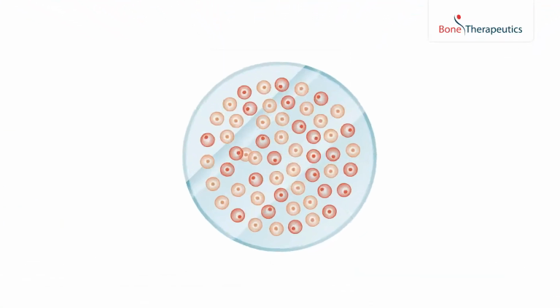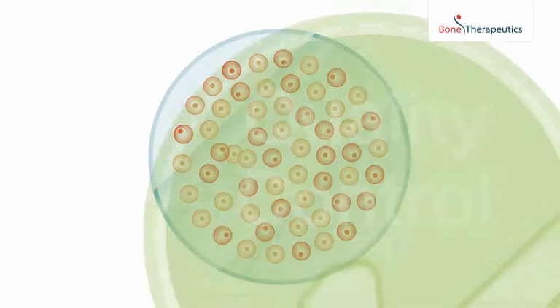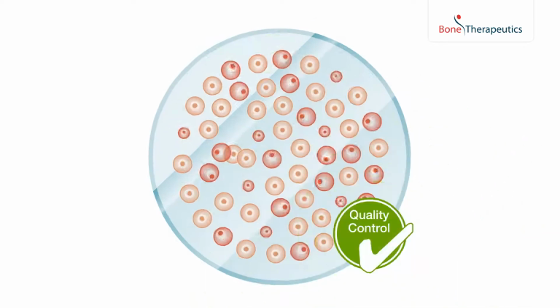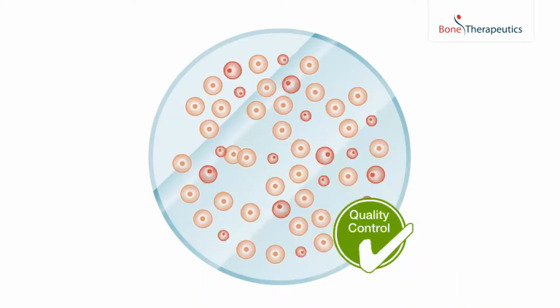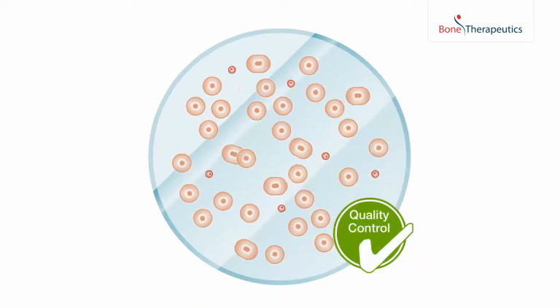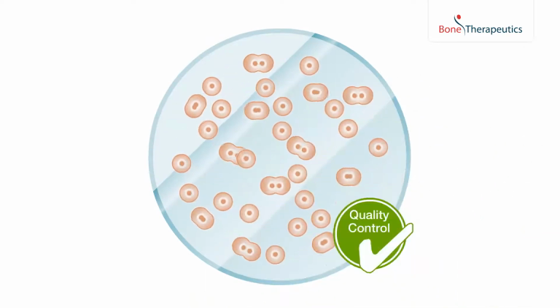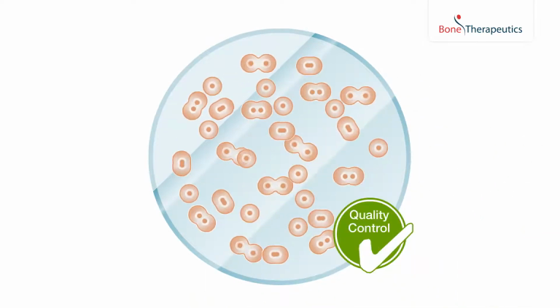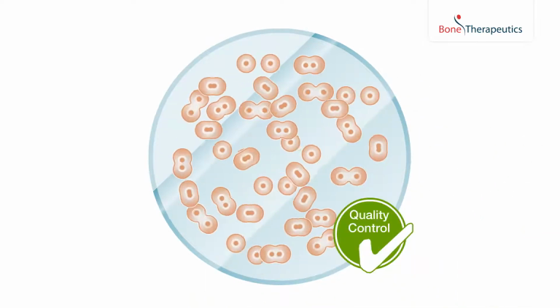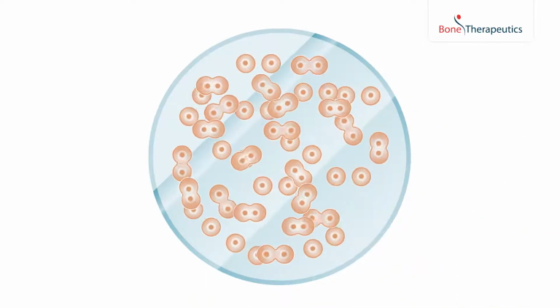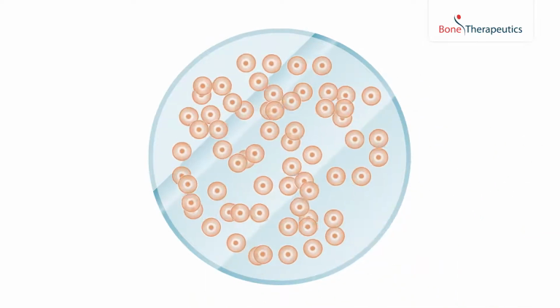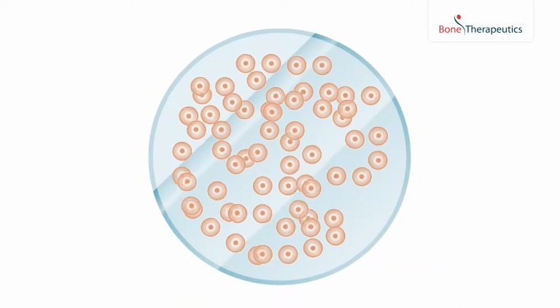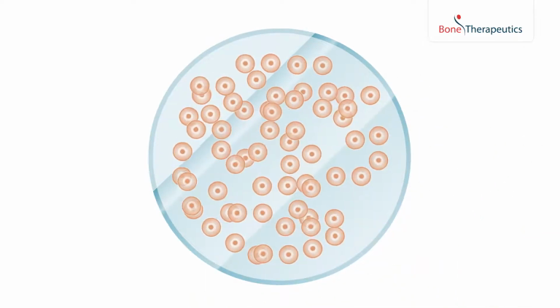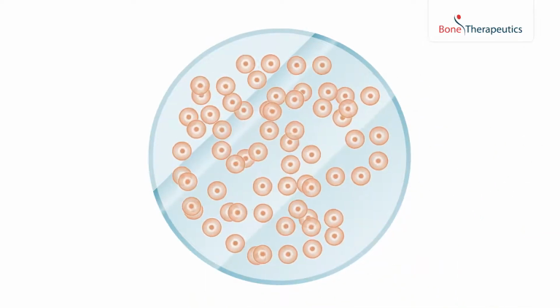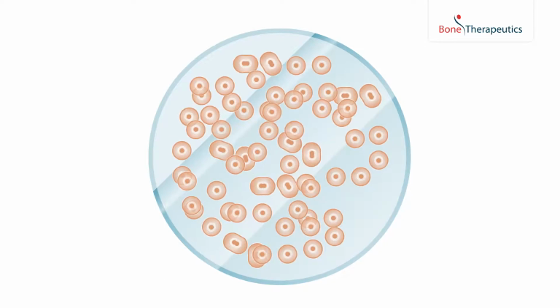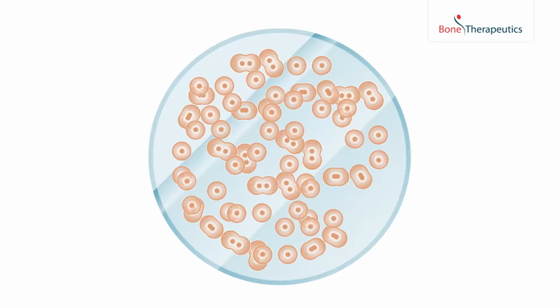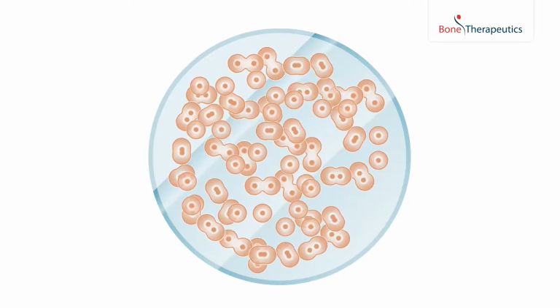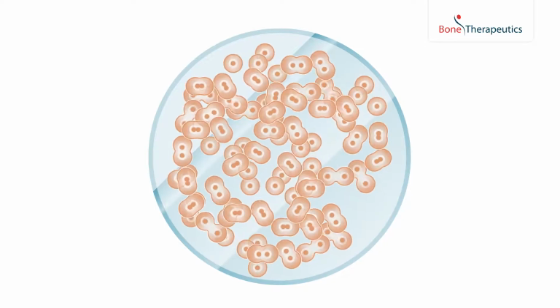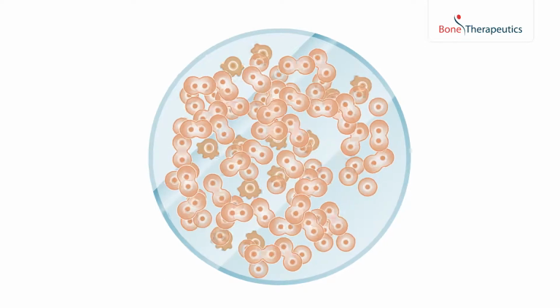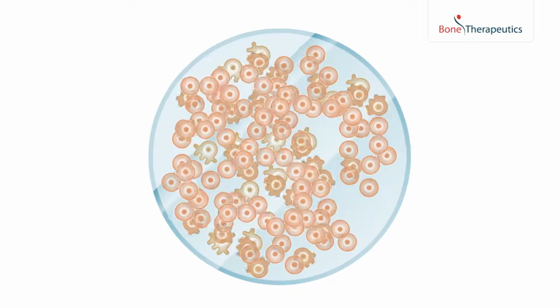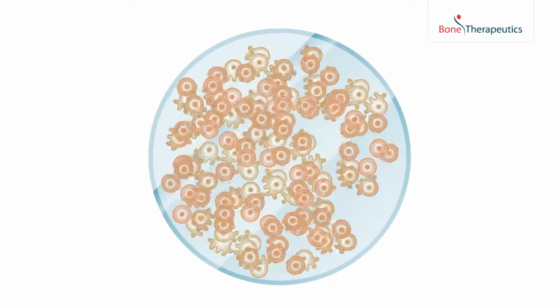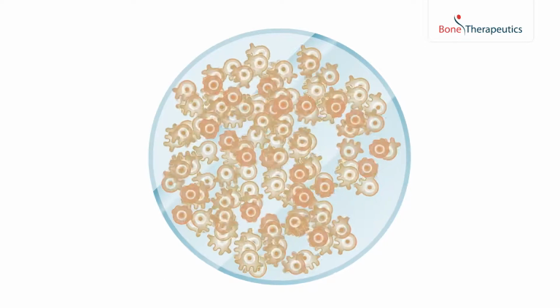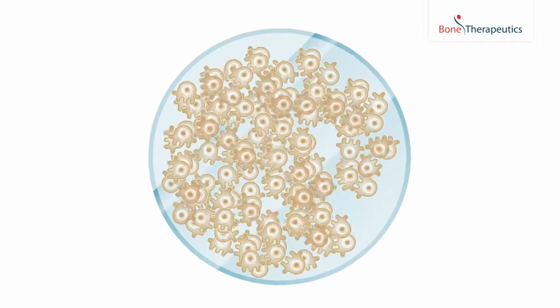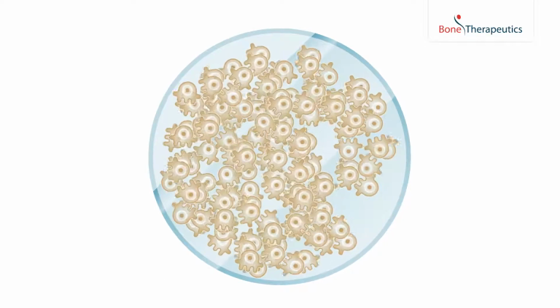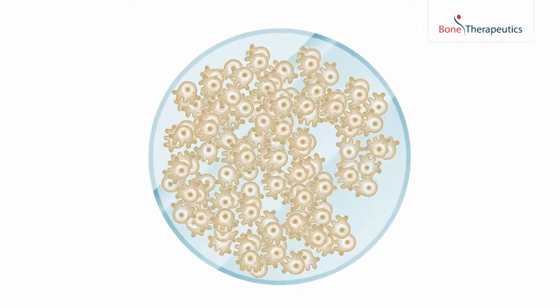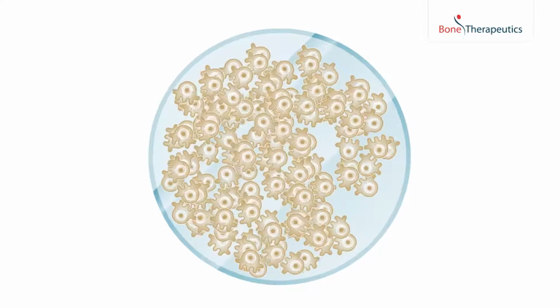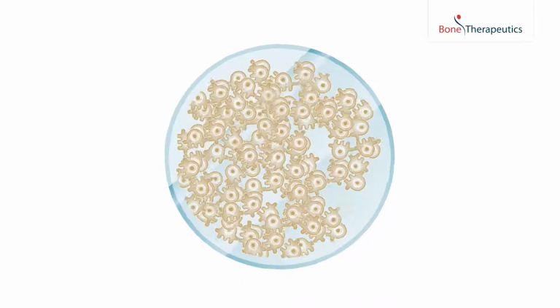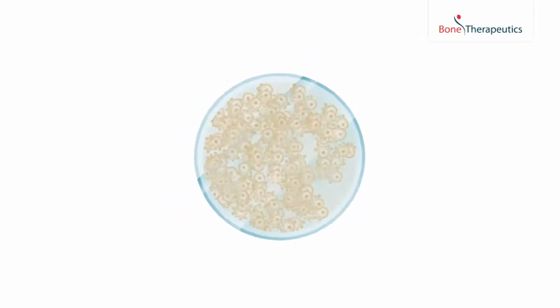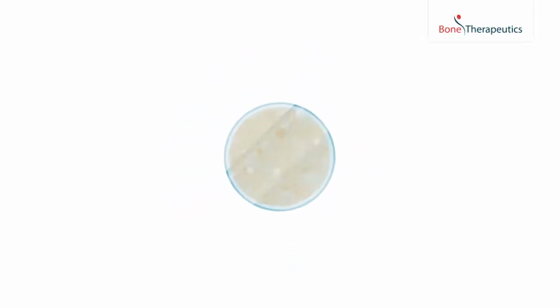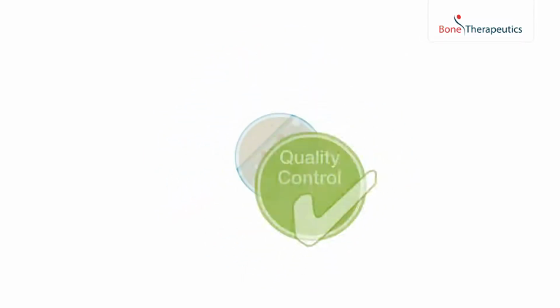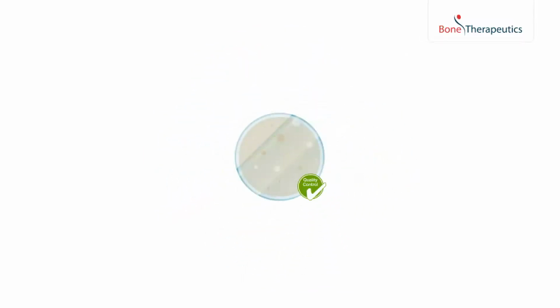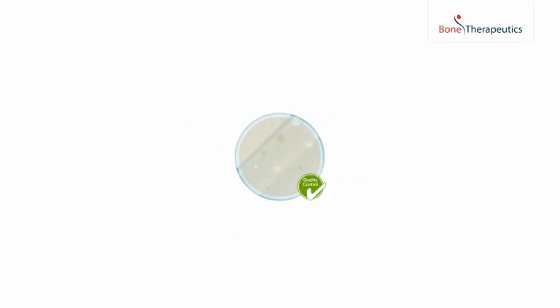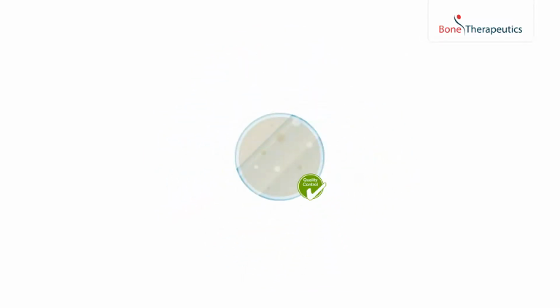In the production facilities, the bone marrow cells are treated with different factors that allow them to multiply and differentiate into bone forming cells. Quality controls are performed at different steps along the process.